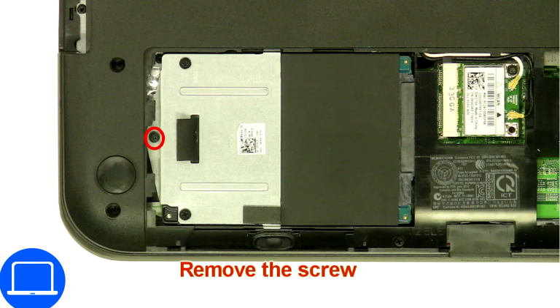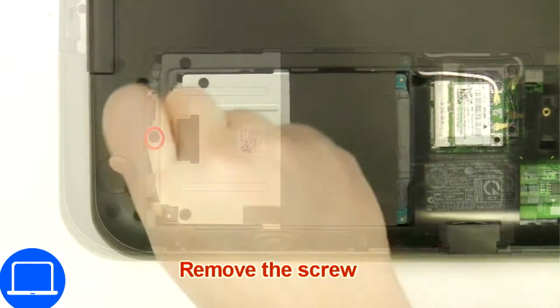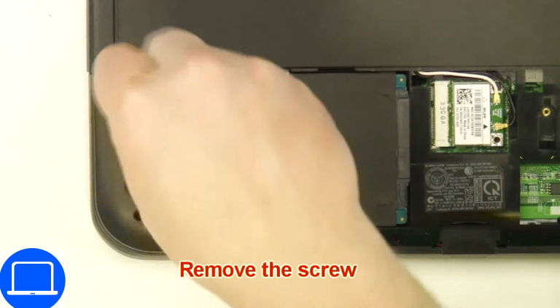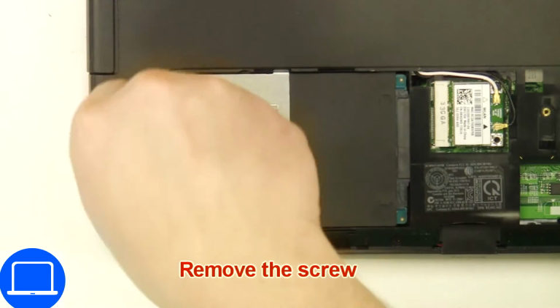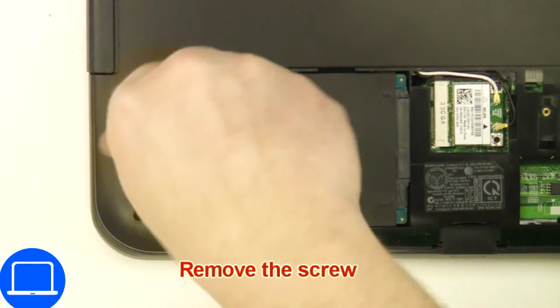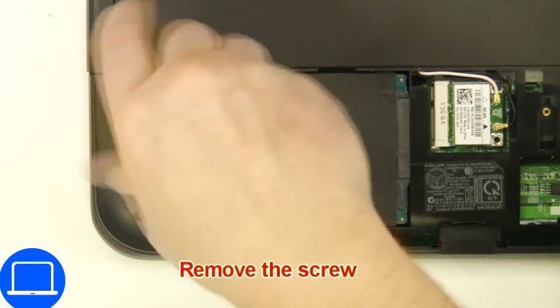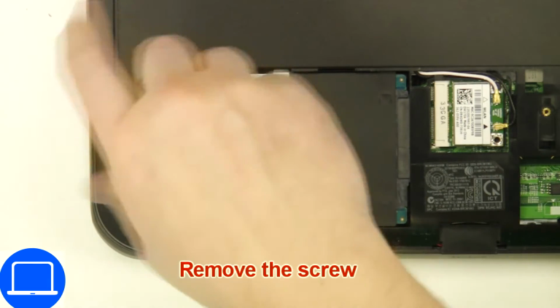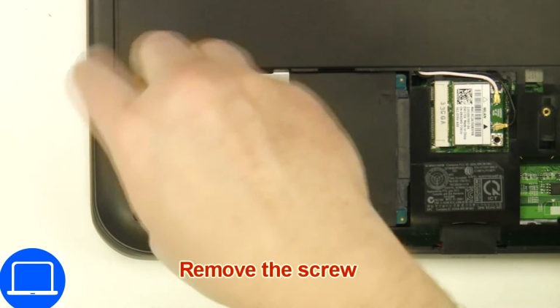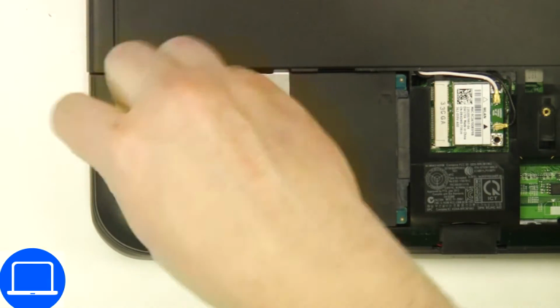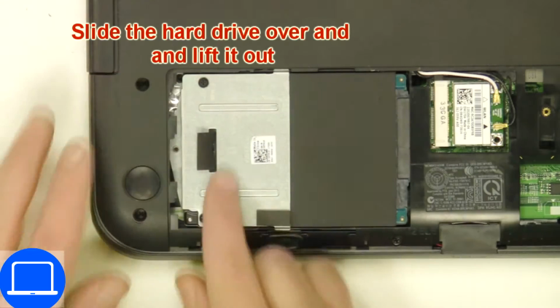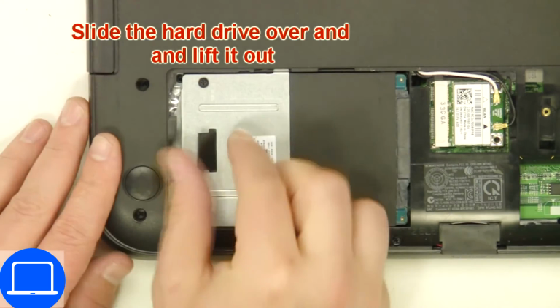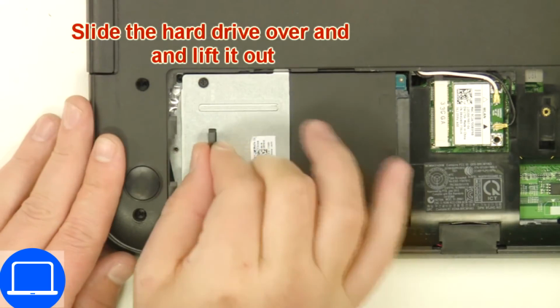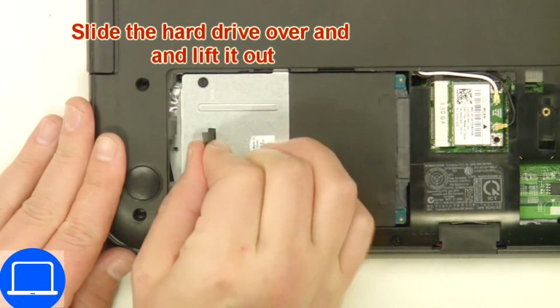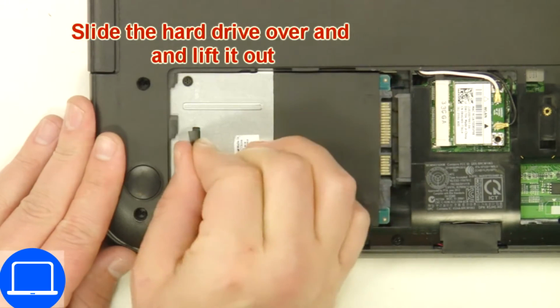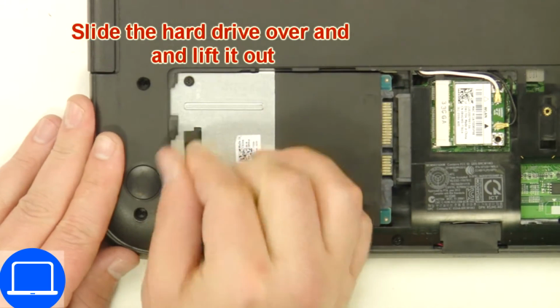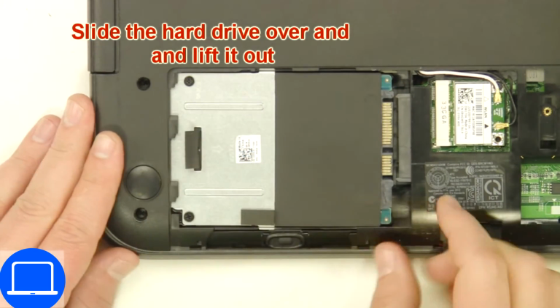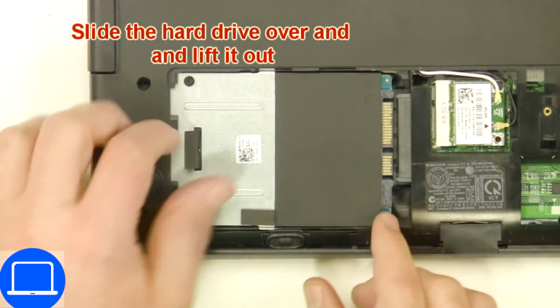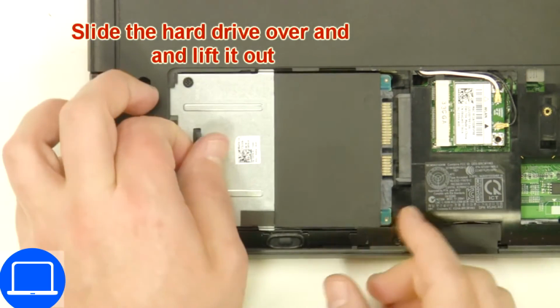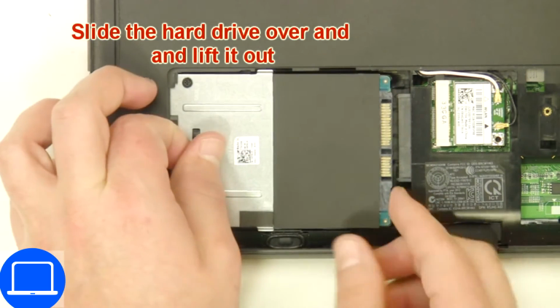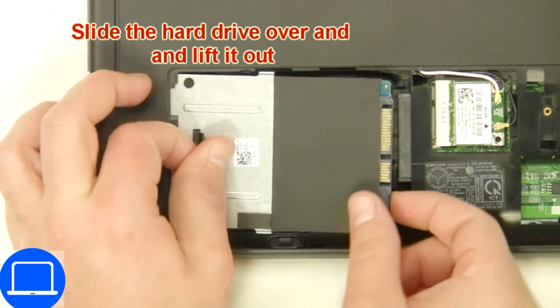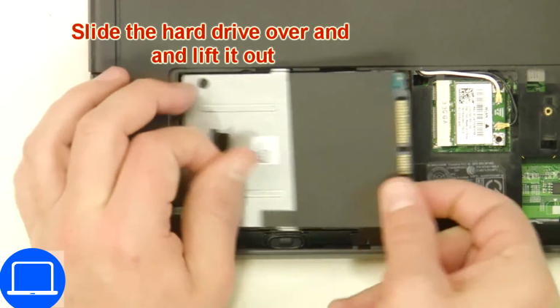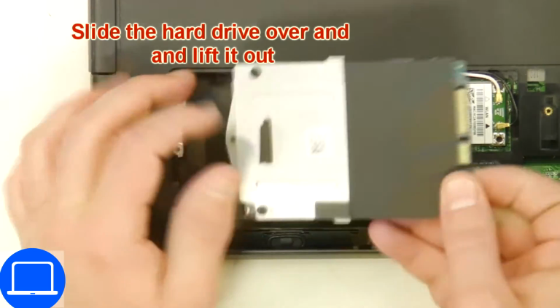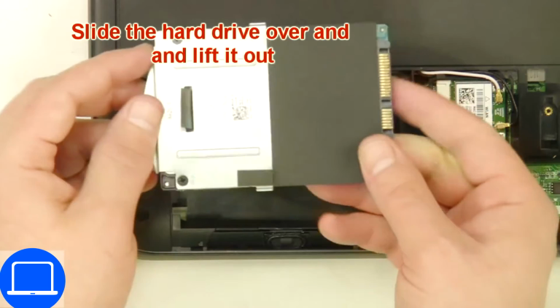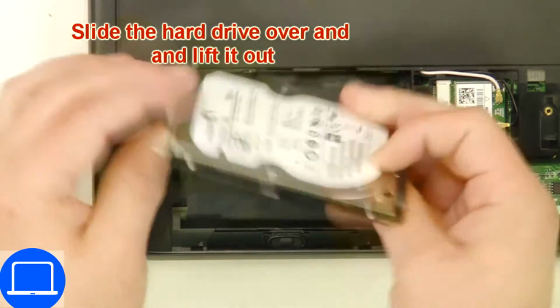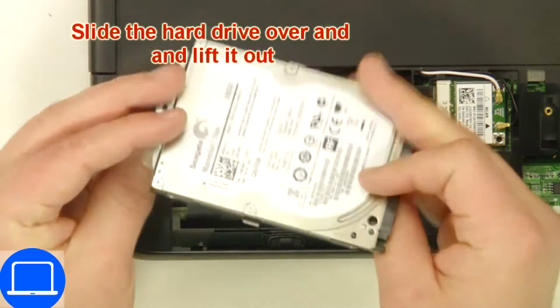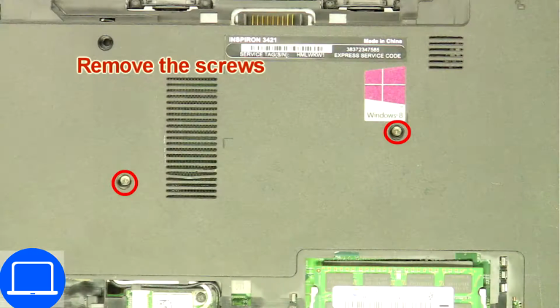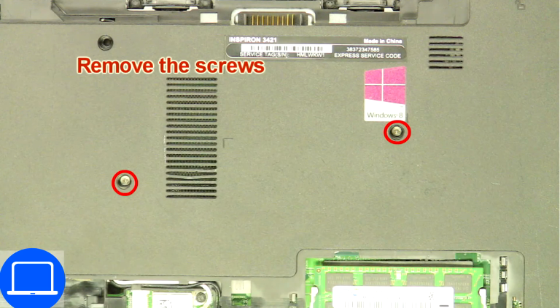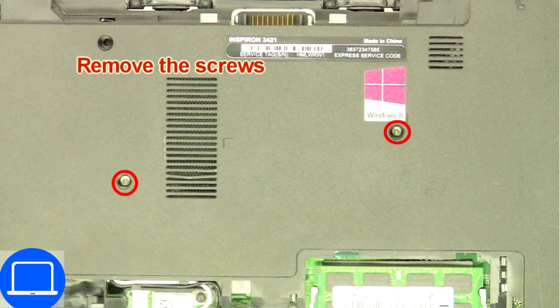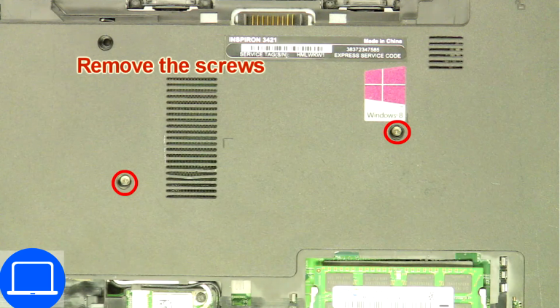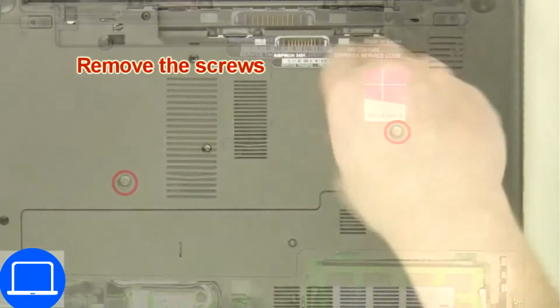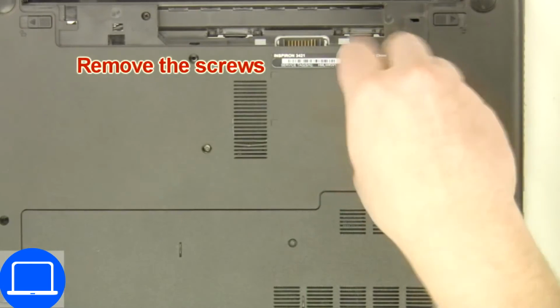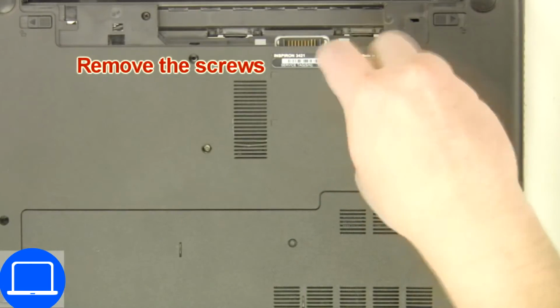Then unscrew and disconnect the hard drive. Next, unscrew the bottom base.